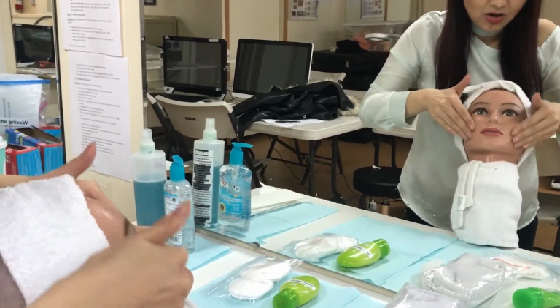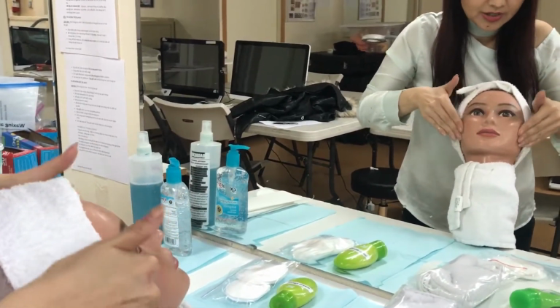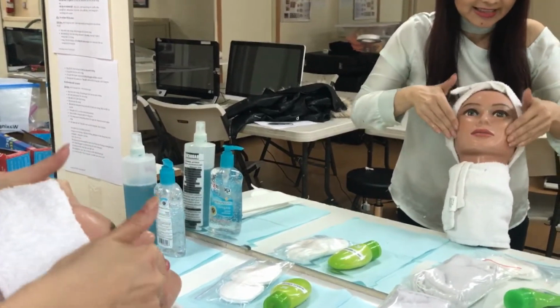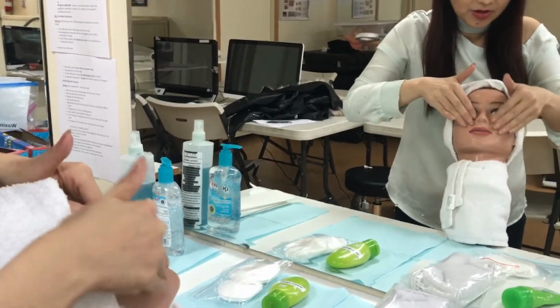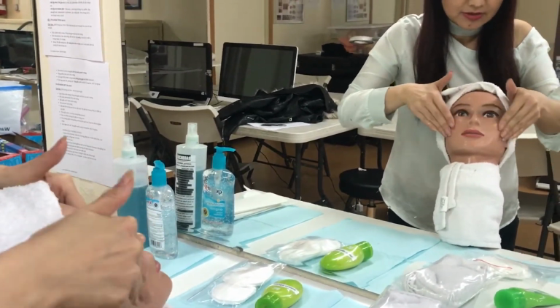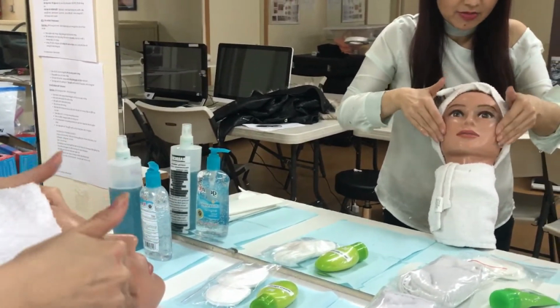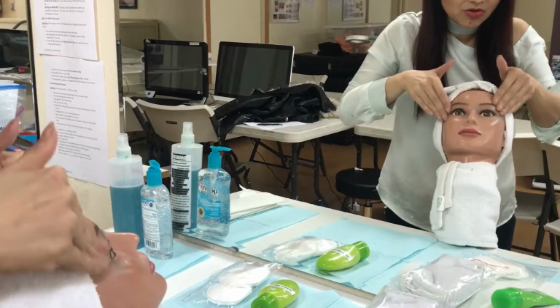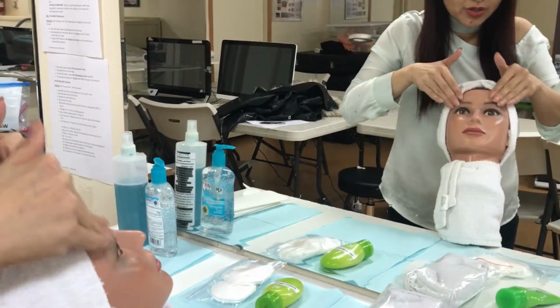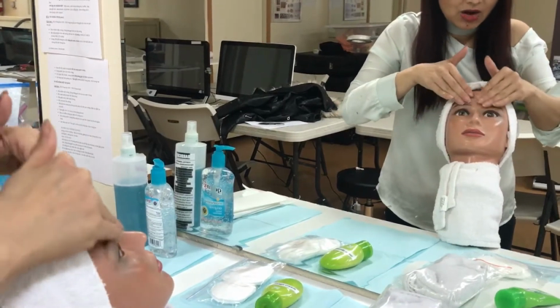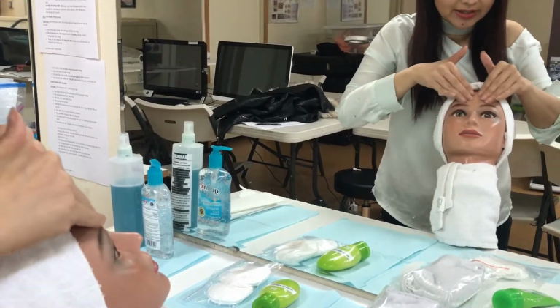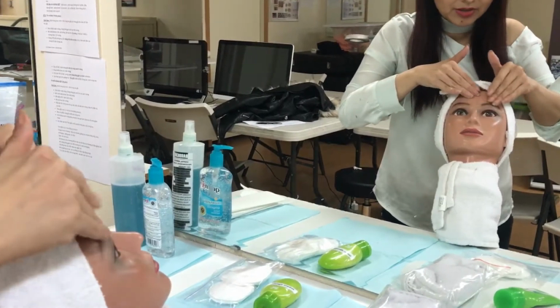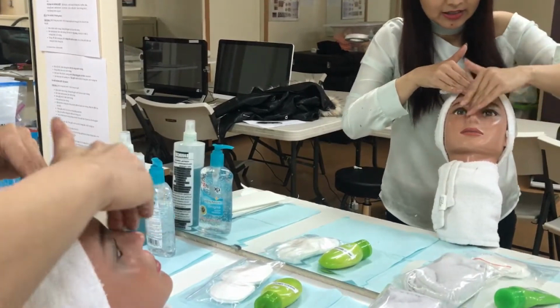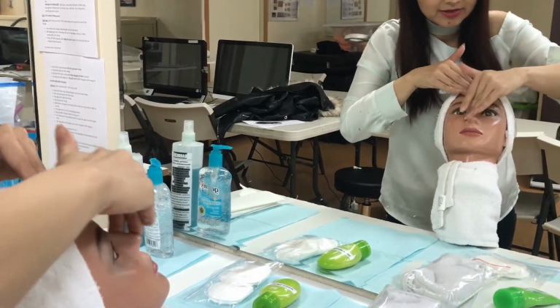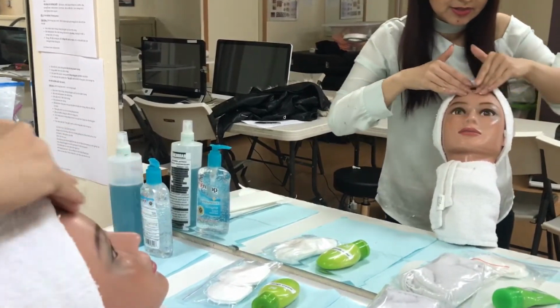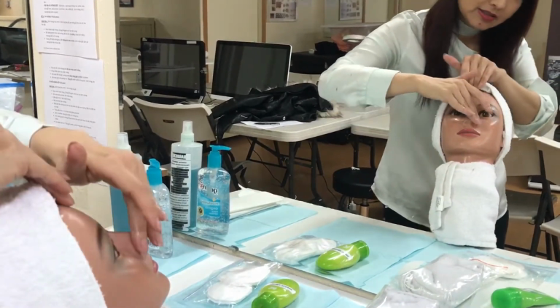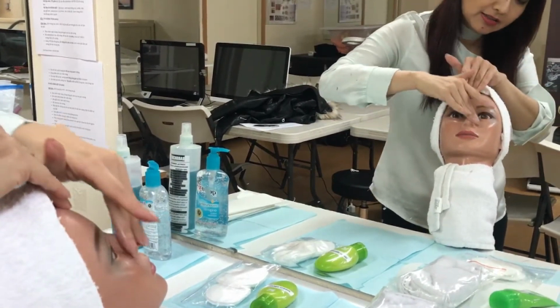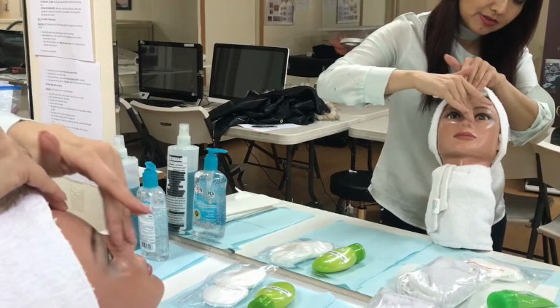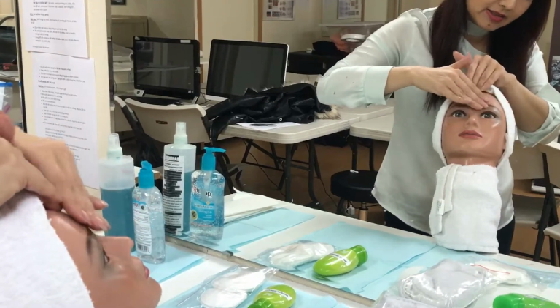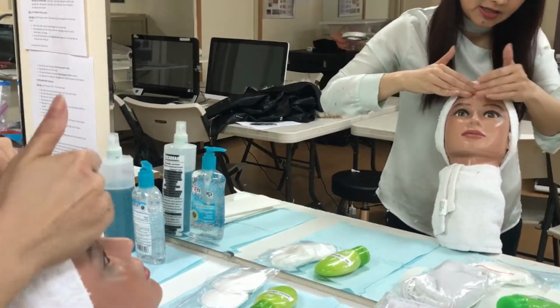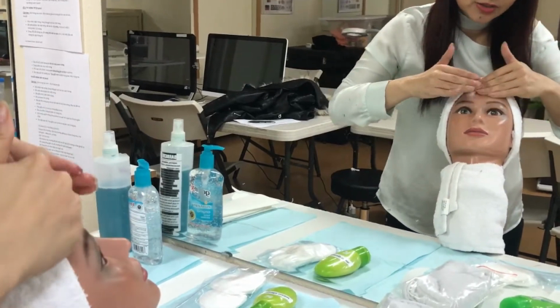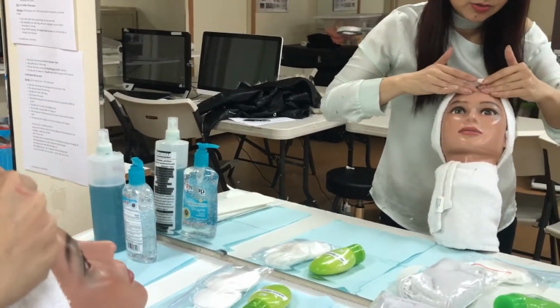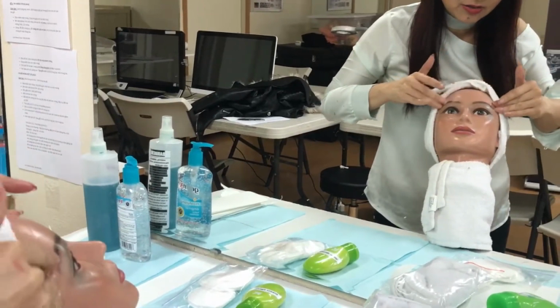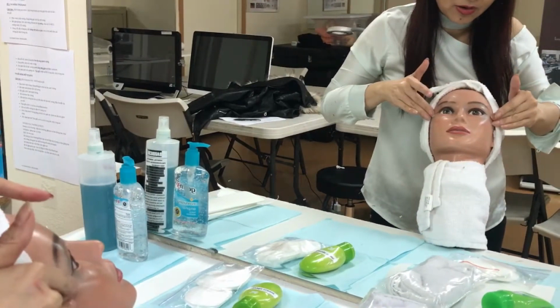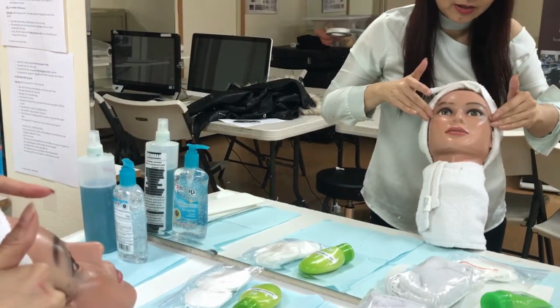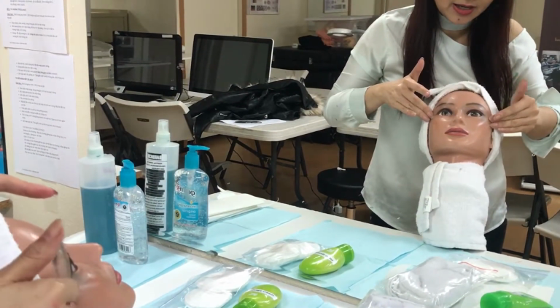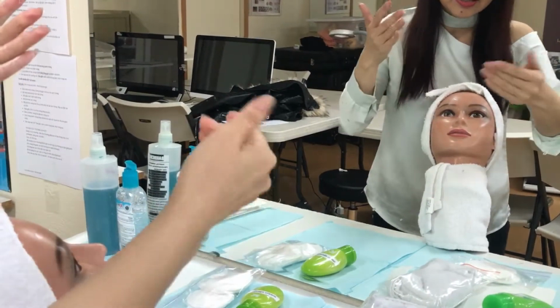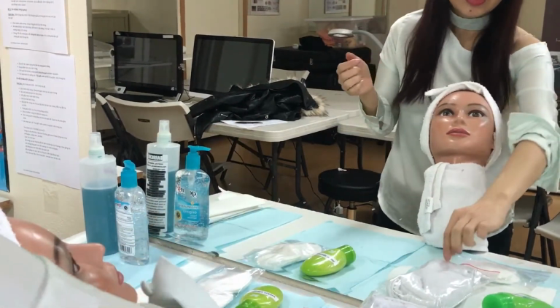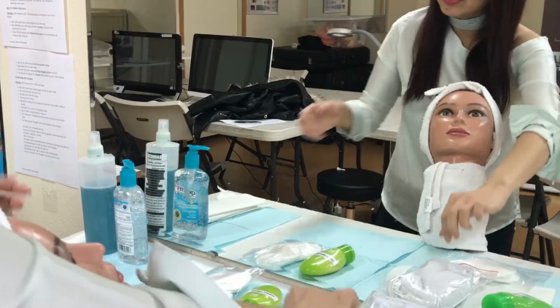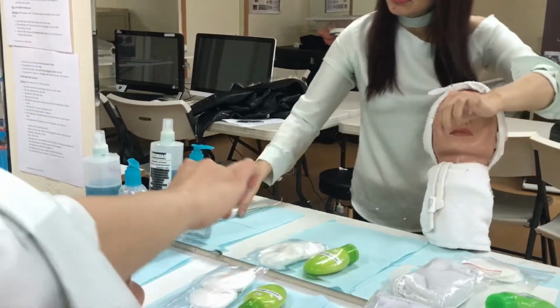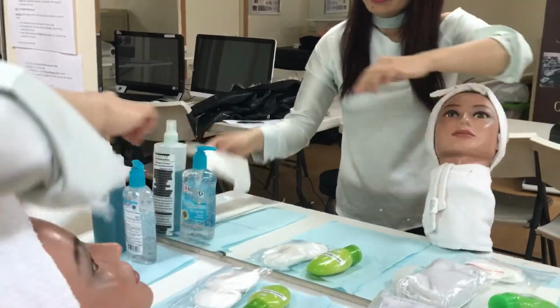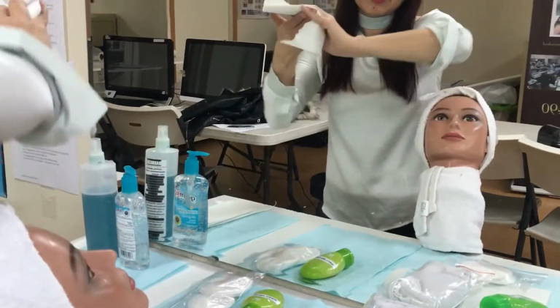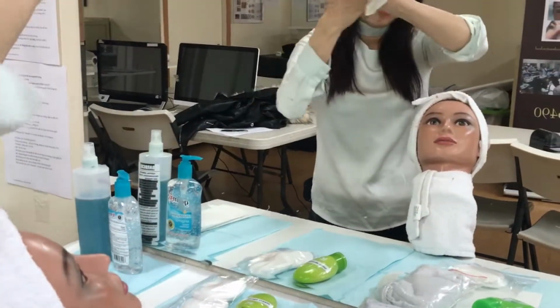Then circle outward and upward. Make sure you always go outward and upward. Clean her nose like this — one, two, three, four. Now I'm going to clean my hand because my hand has a lot of massage and exfoliant product on it.